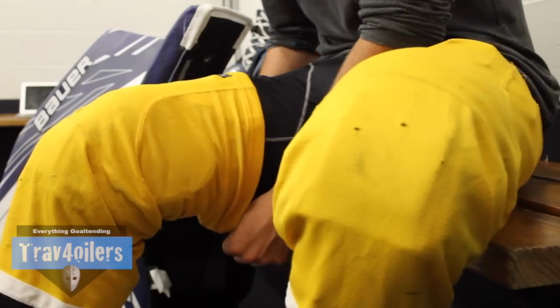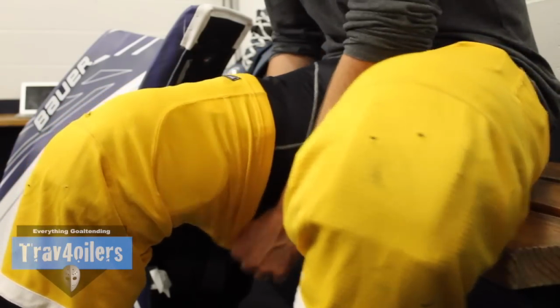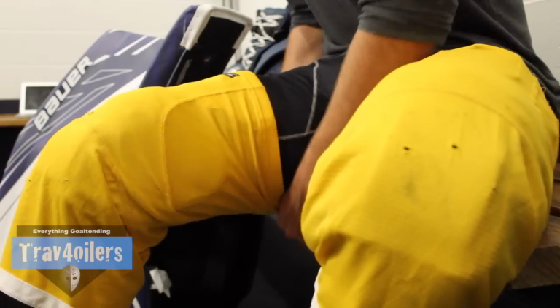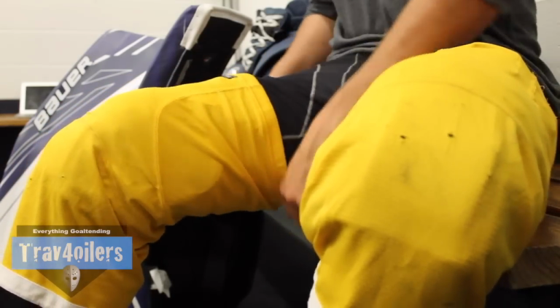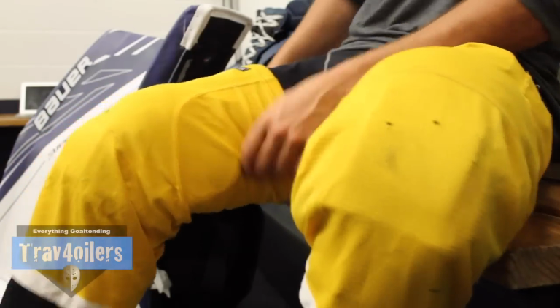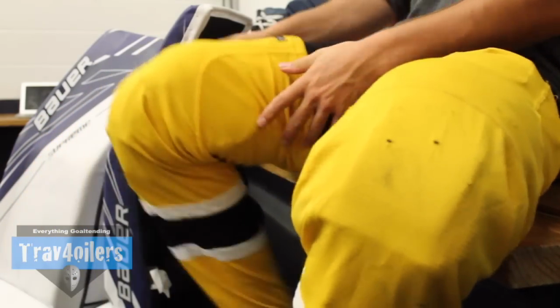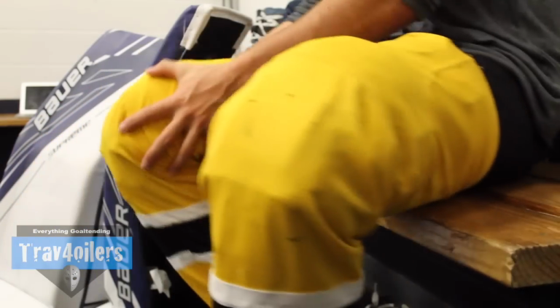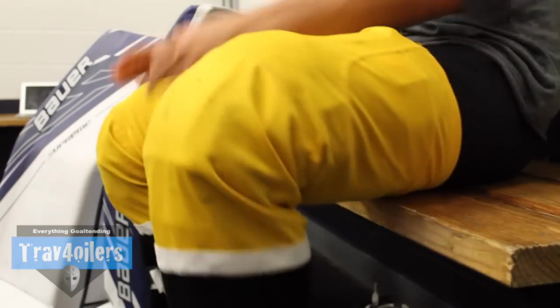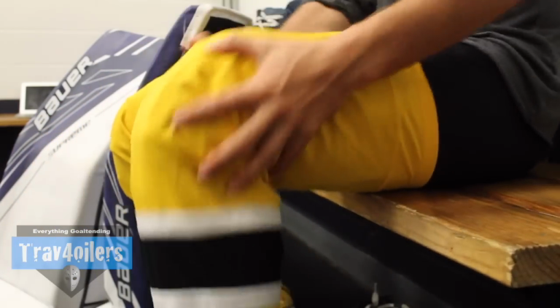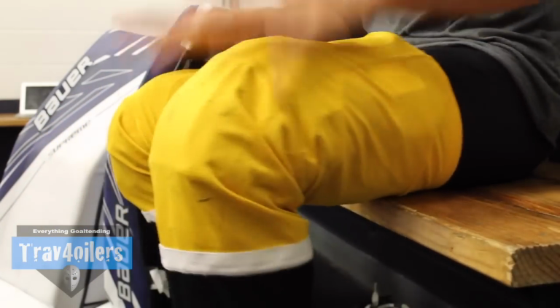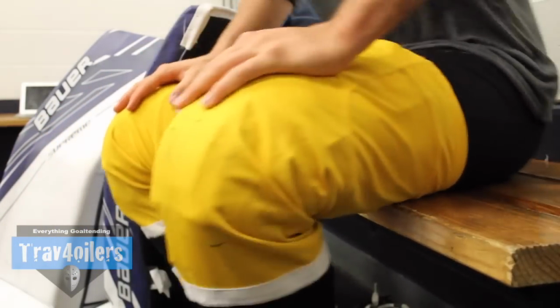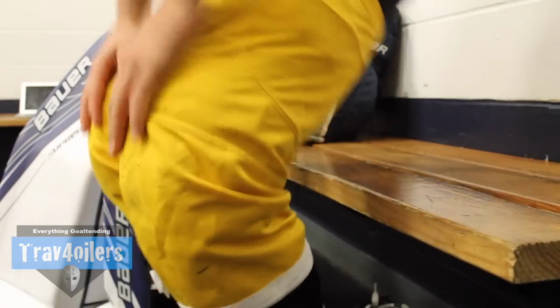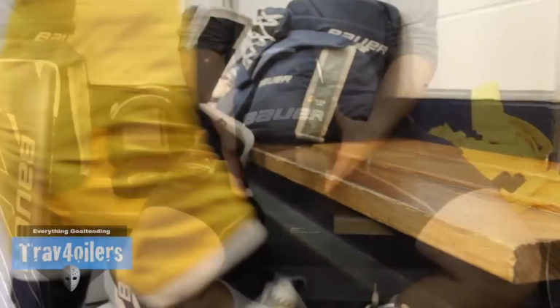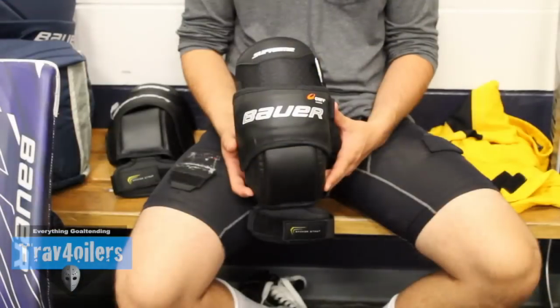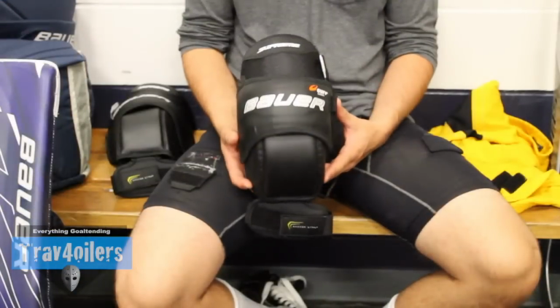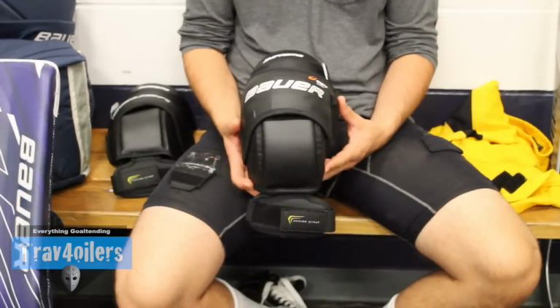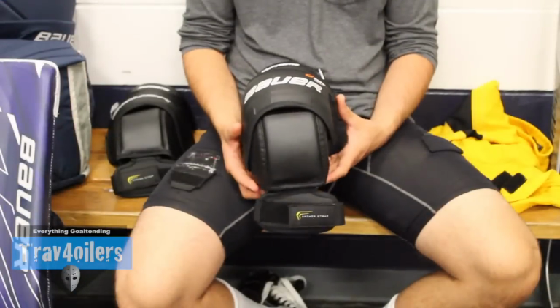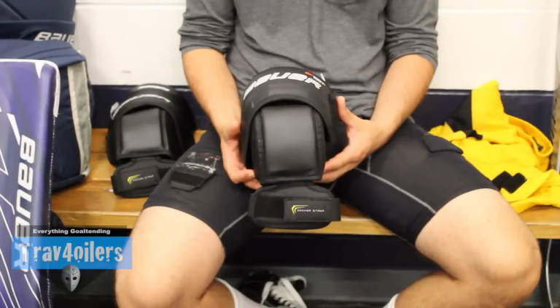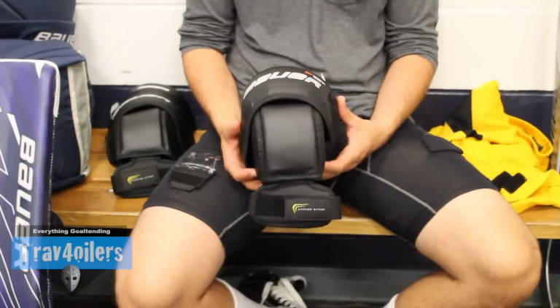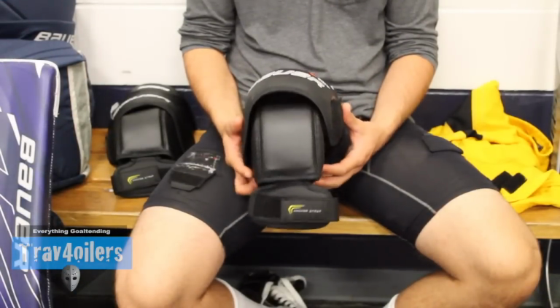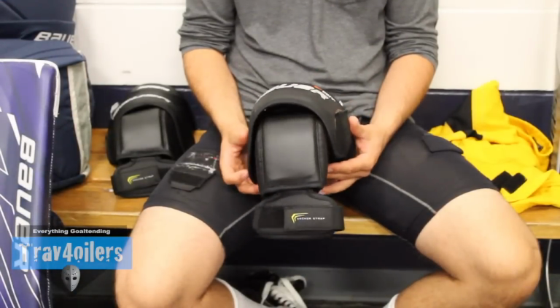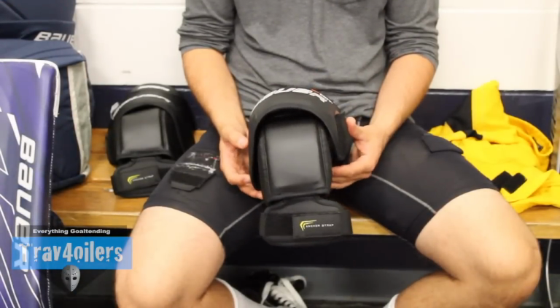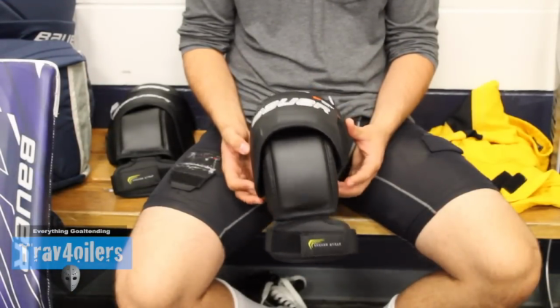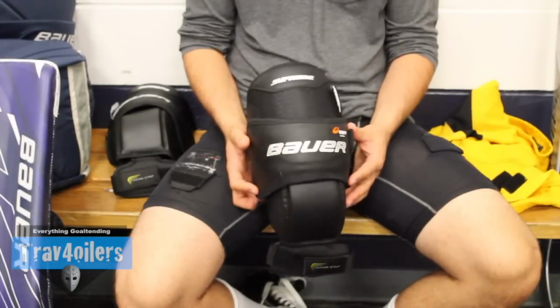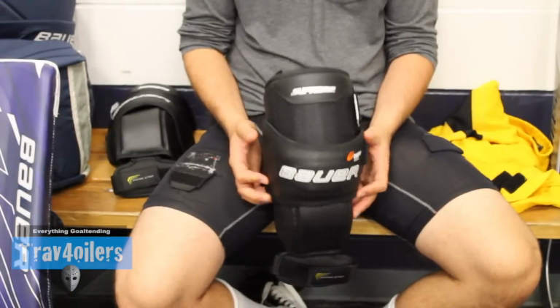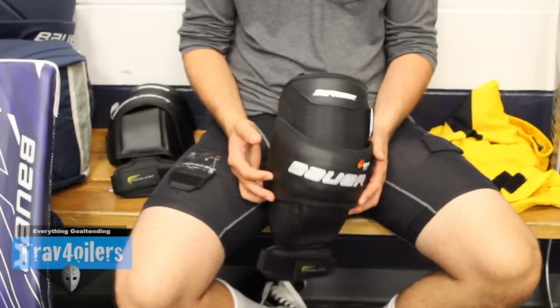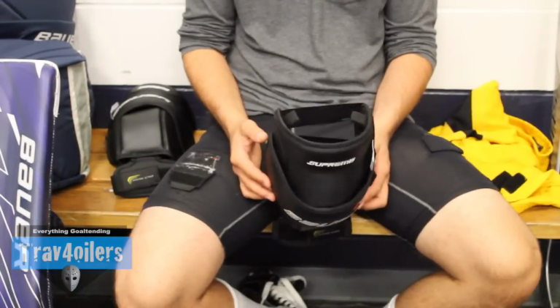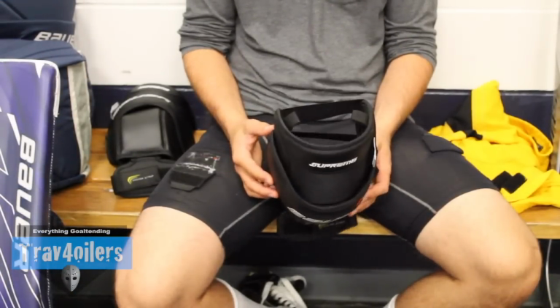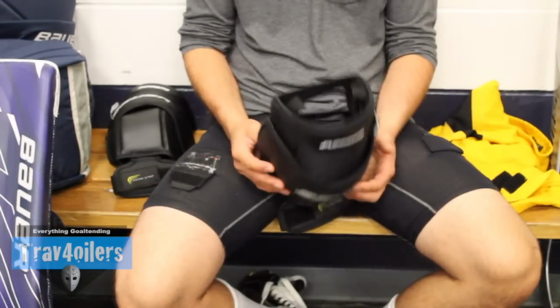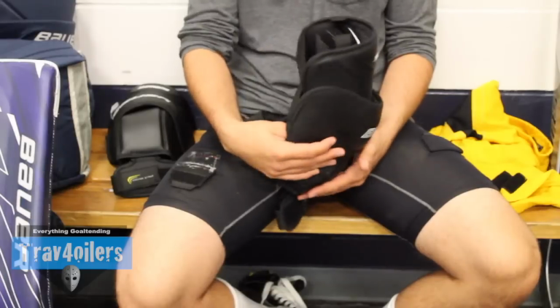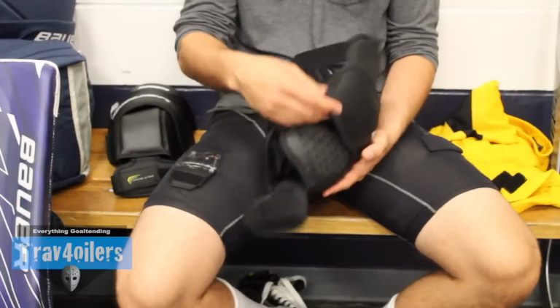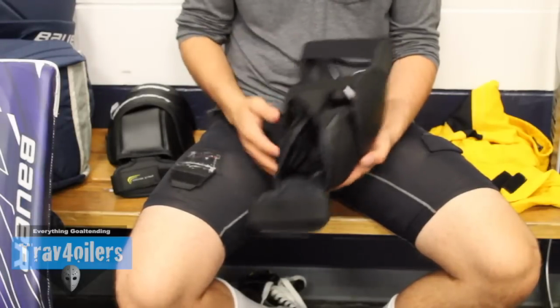I've used the 1S Knee Guard for over a month now, about two to three skates a week, so I've gotten a good feel for the product. It's been thinned out a lot and beefed up a lot for further protection of the knee with the curved composite, but this does have some negative effects on the product.